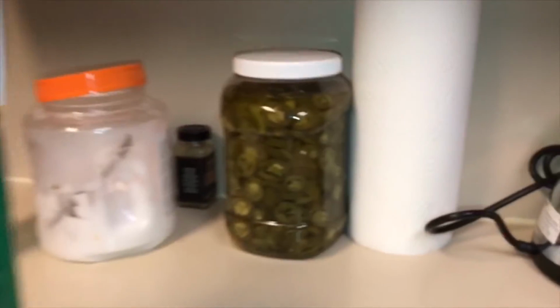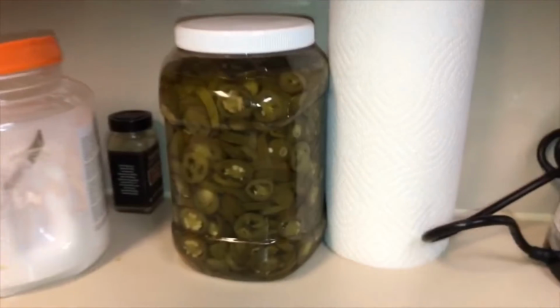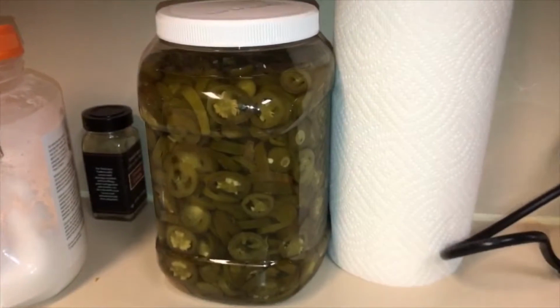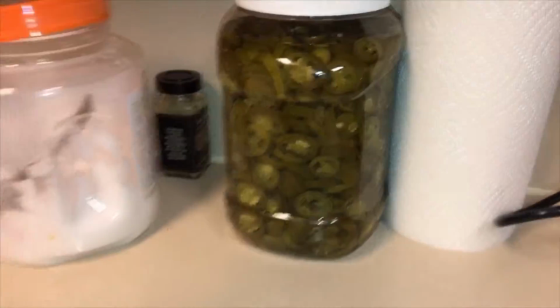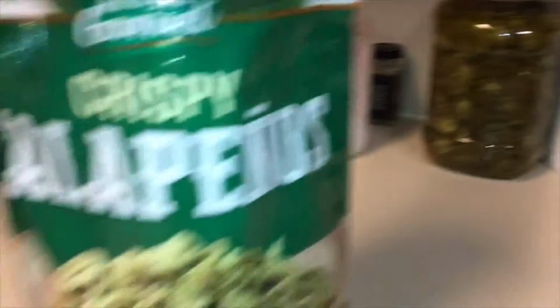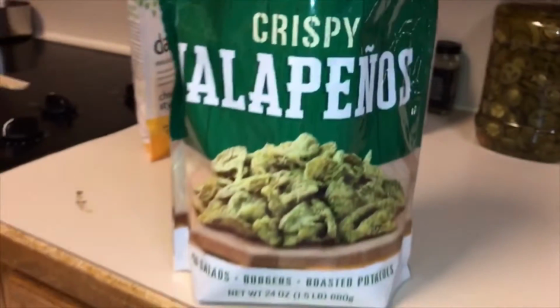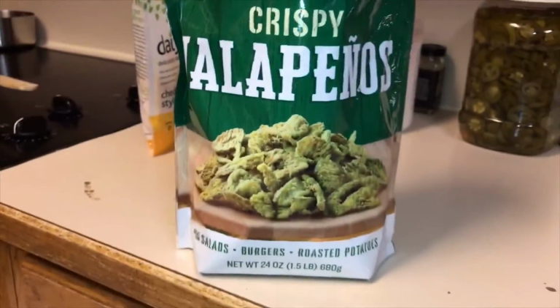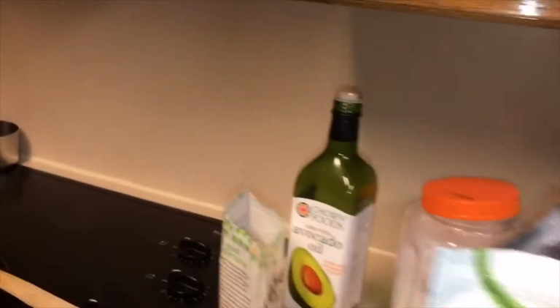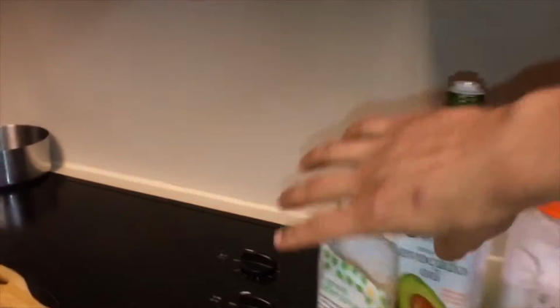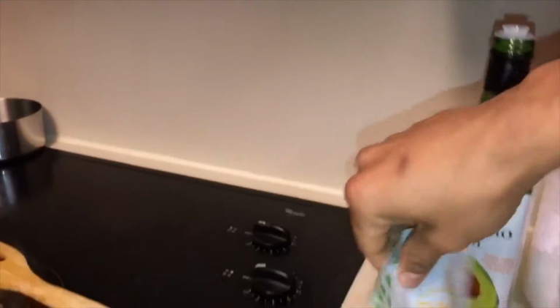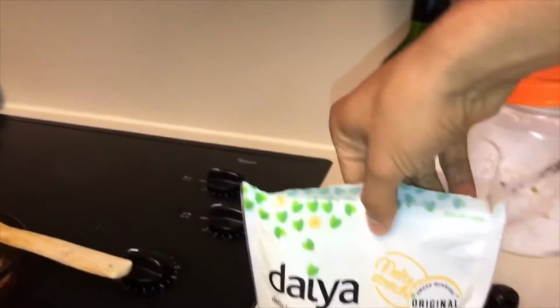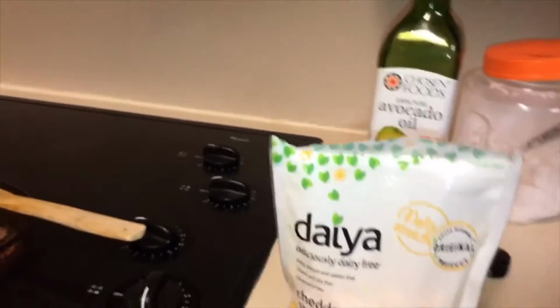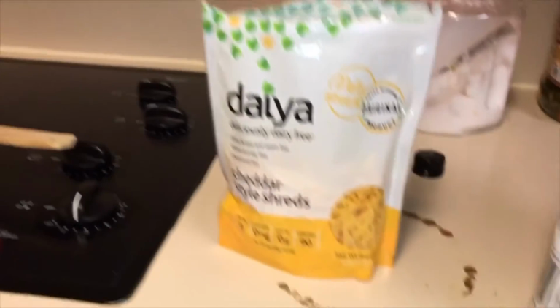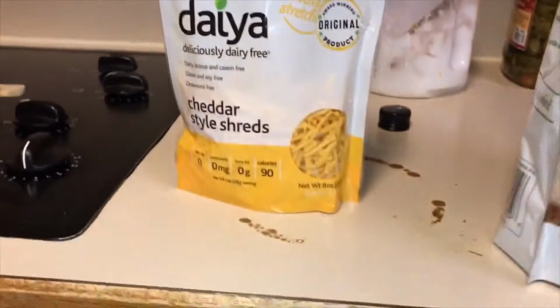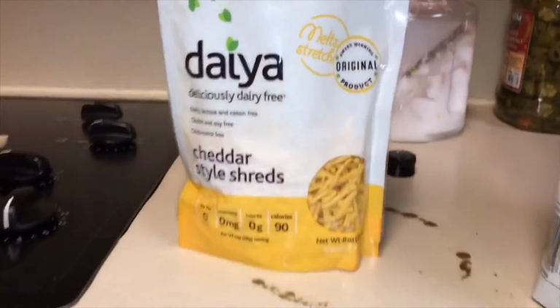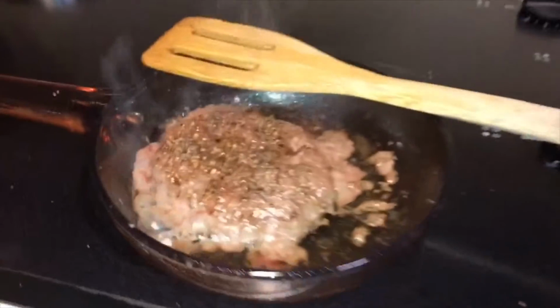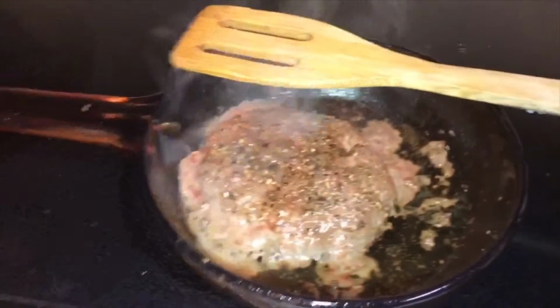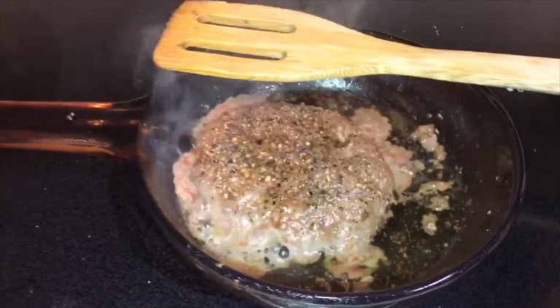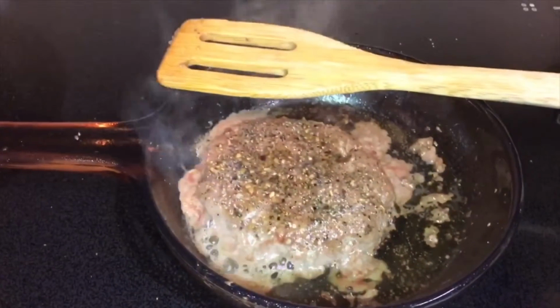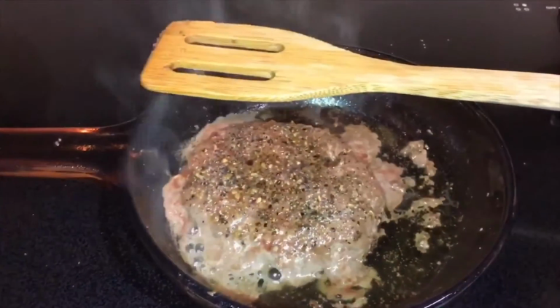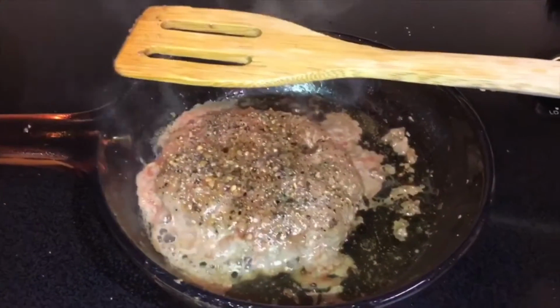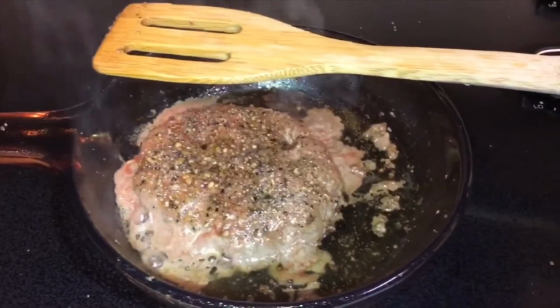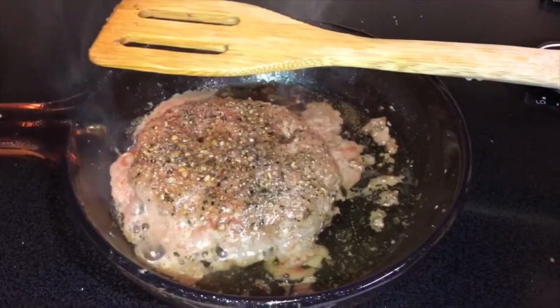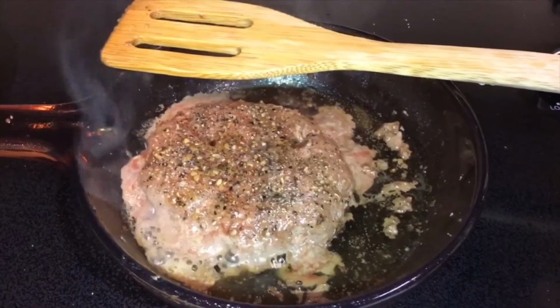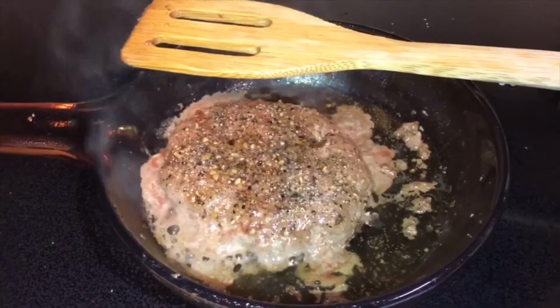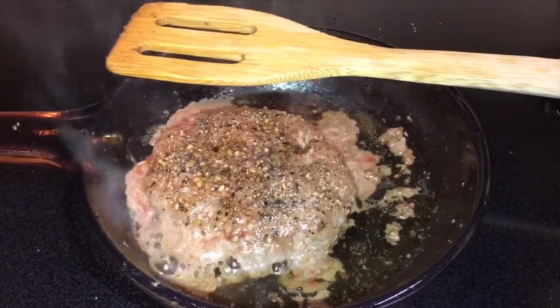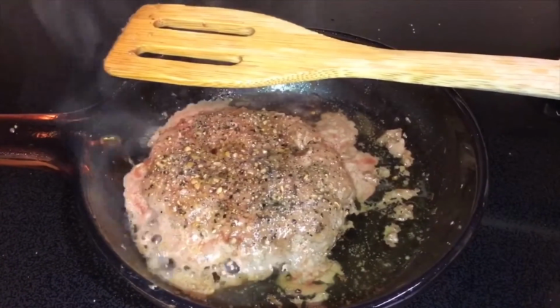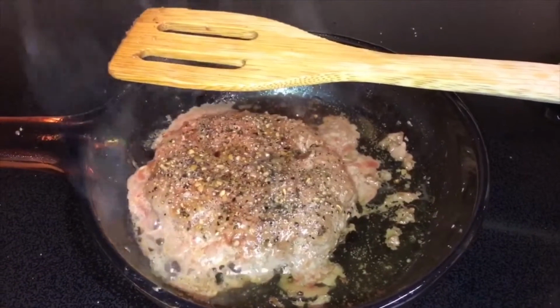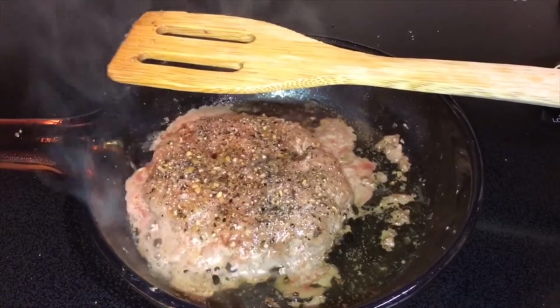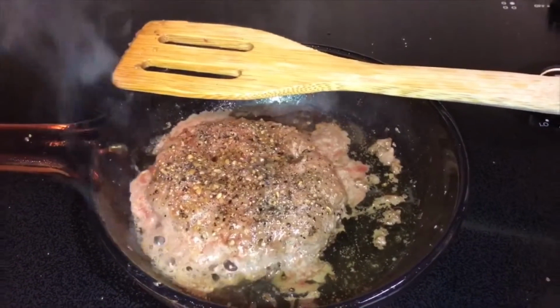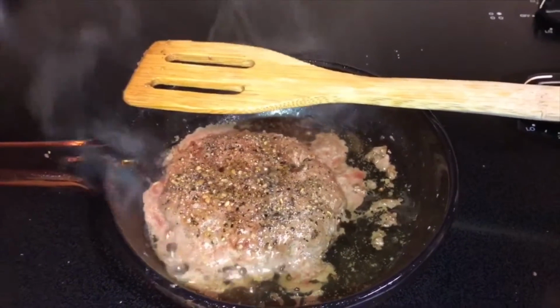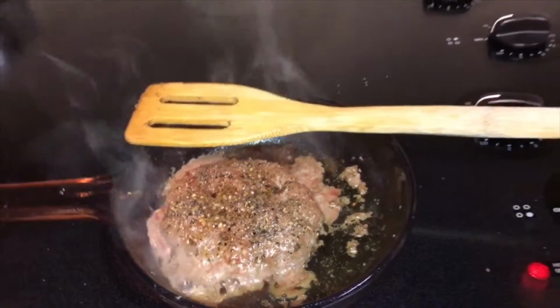Sometimes I use those, but I think these are better. I'm also going to use some Daiya vegan cheese. I used a high-quality sirloin burger from Costco in the freezer section. These are really good — very delicious and flavorful. High-quality meal.